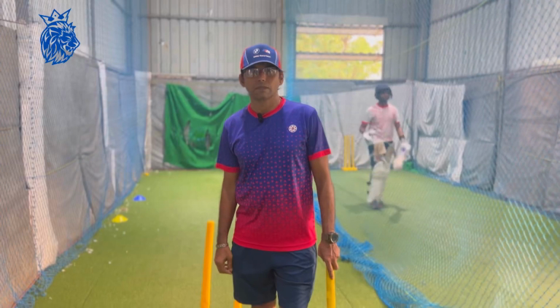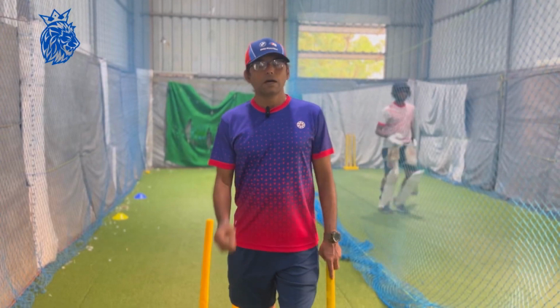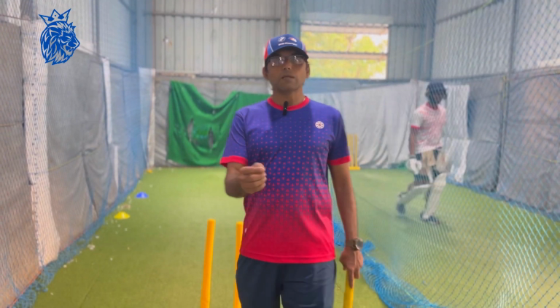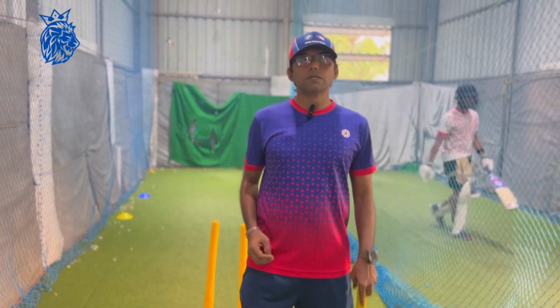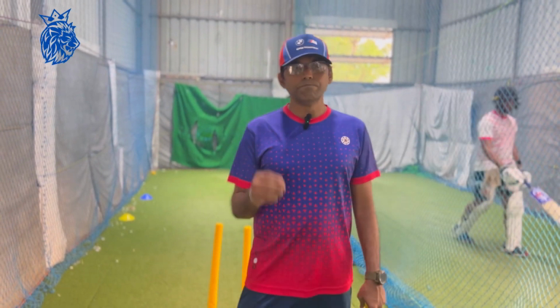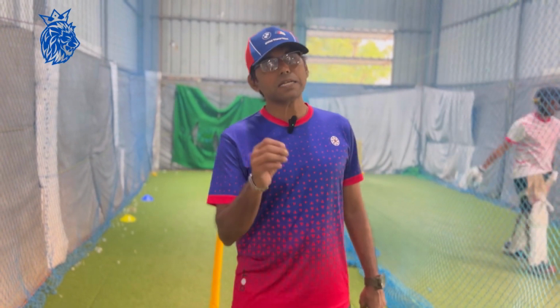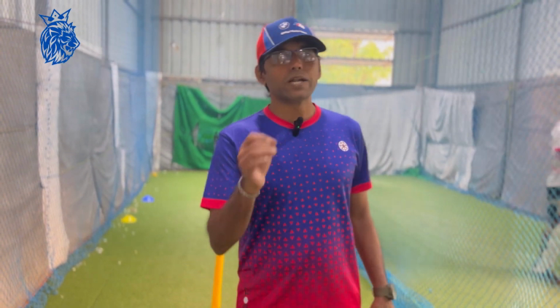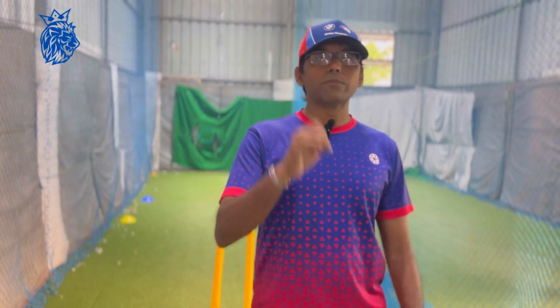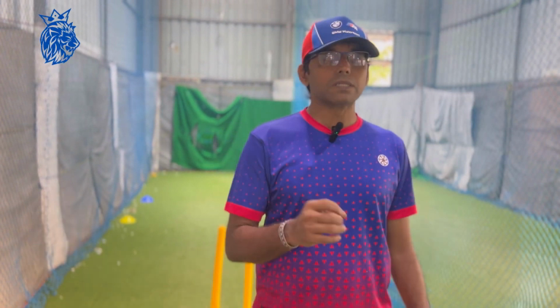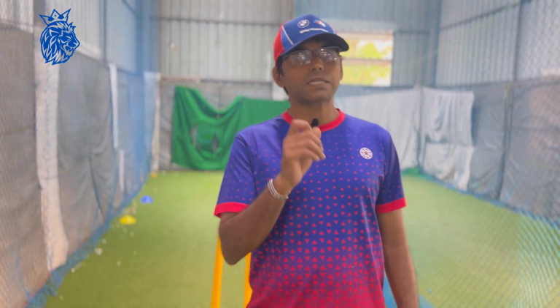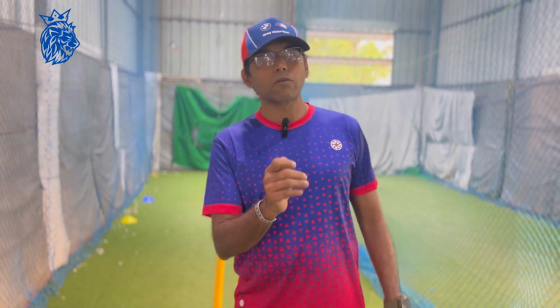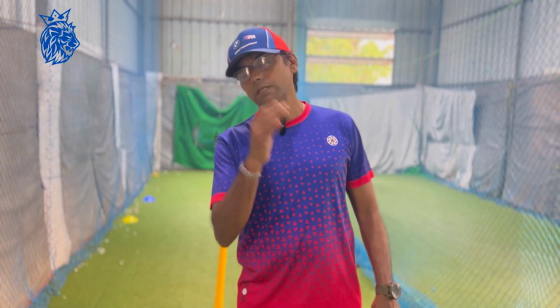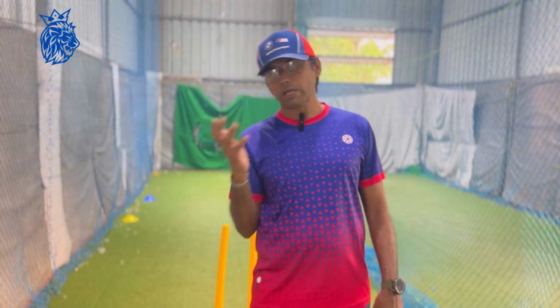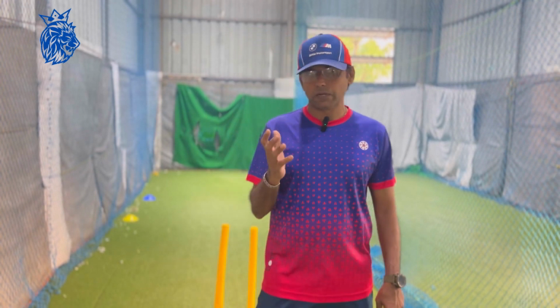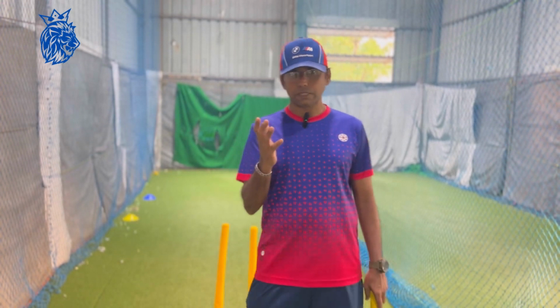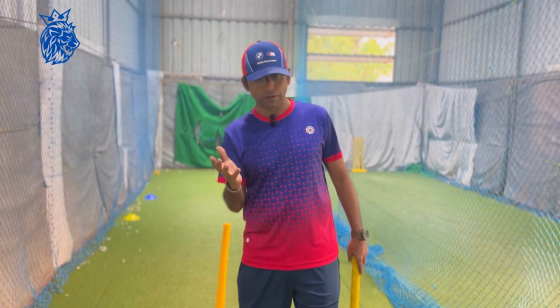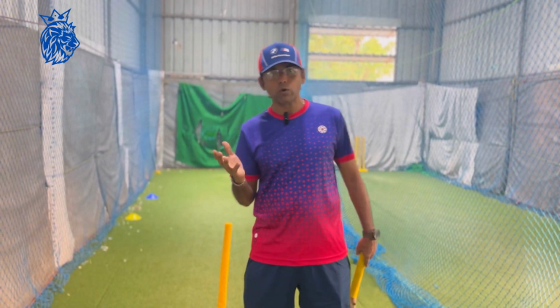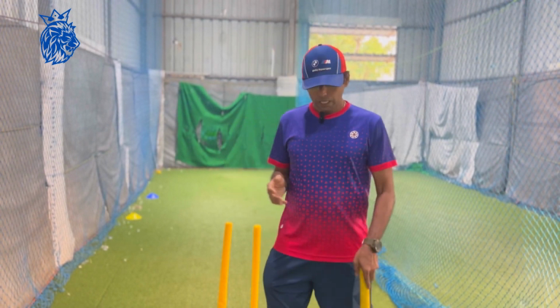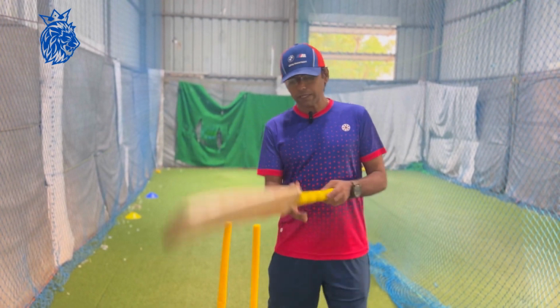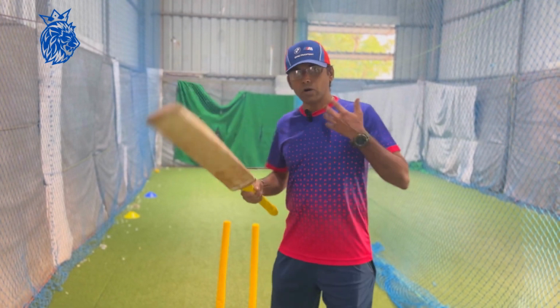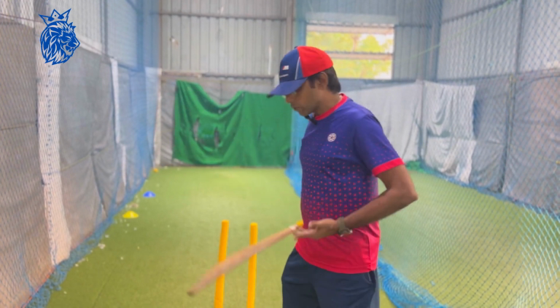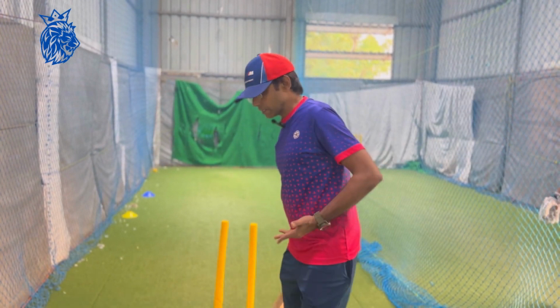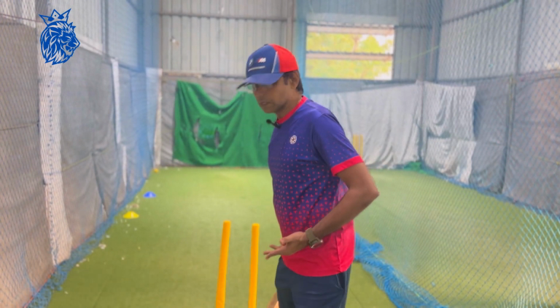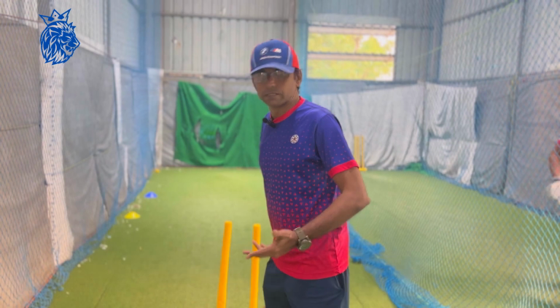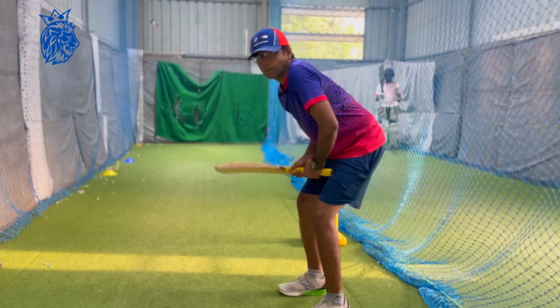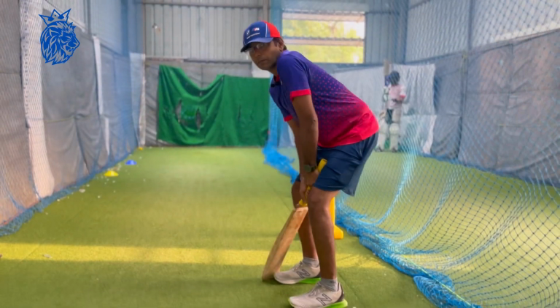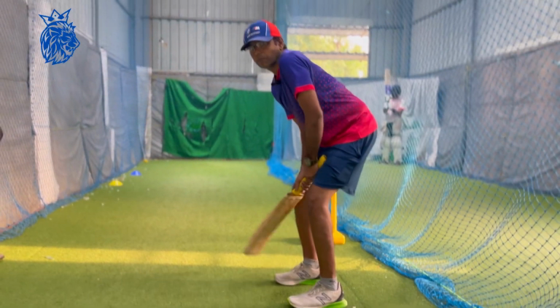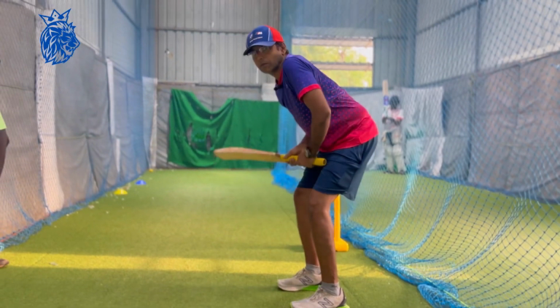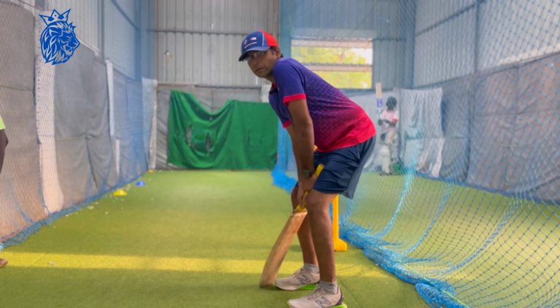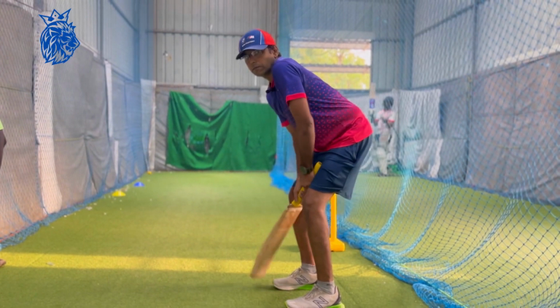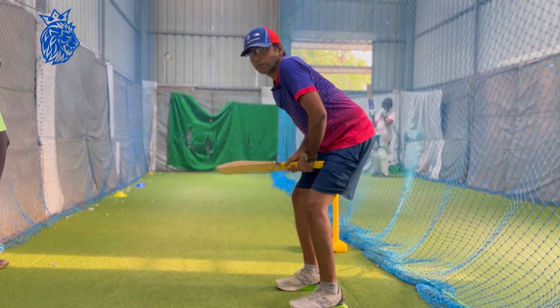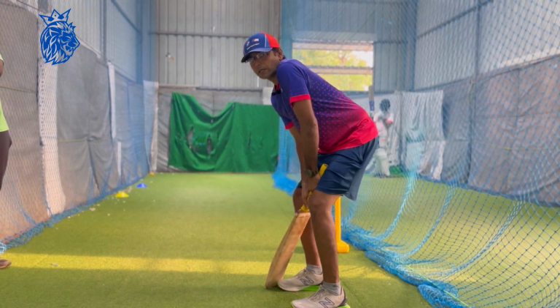We will learn how to do the unweight in the back and the body. We have to see how to unweight. We will break the top hand wrist. This is an unweight.